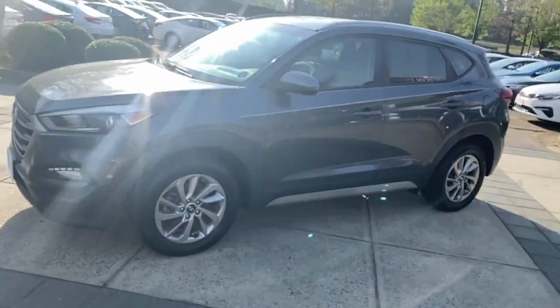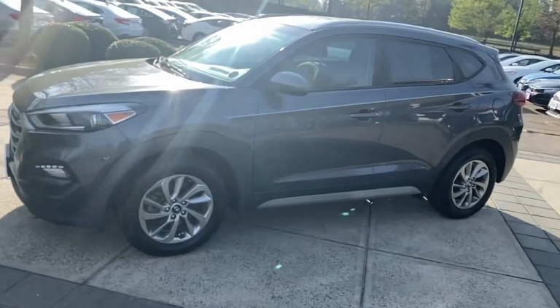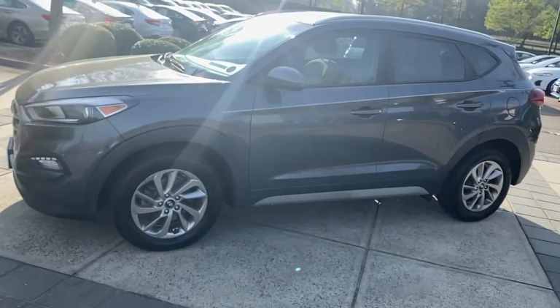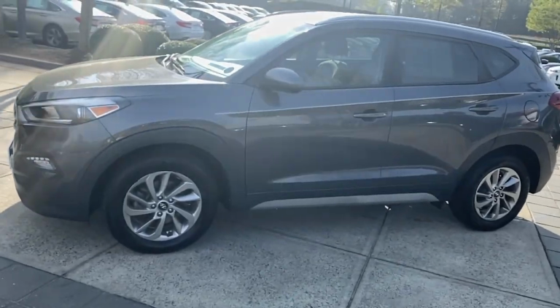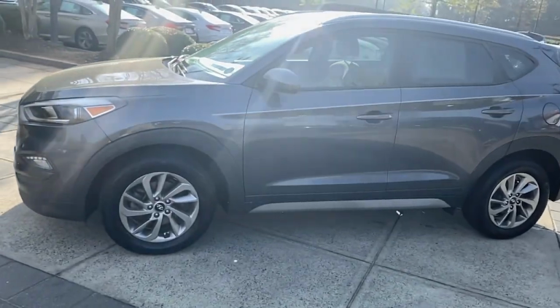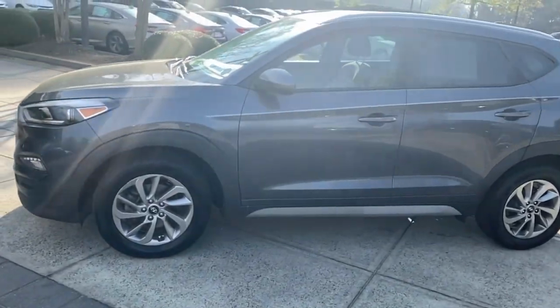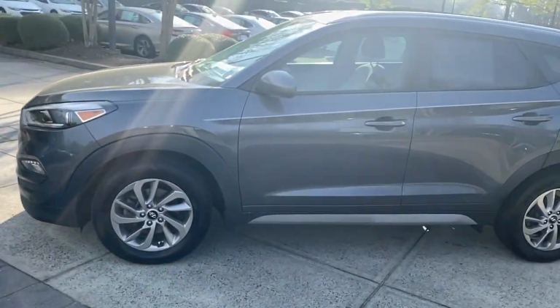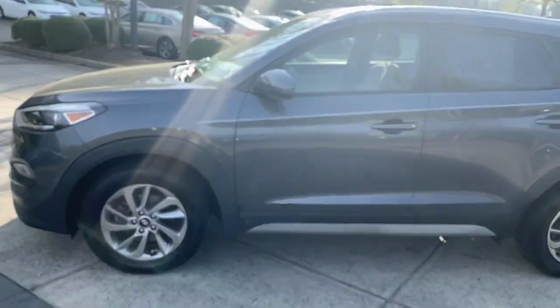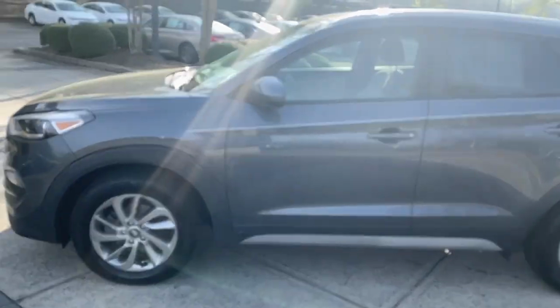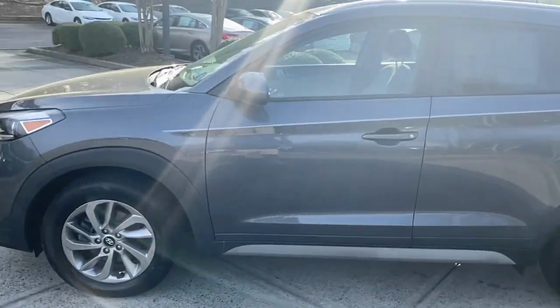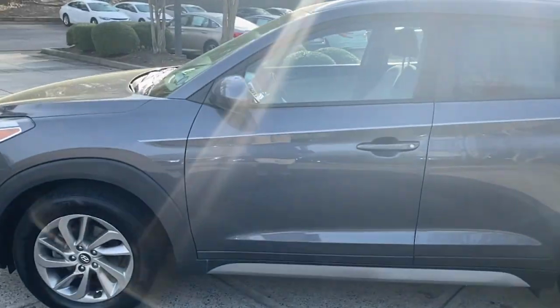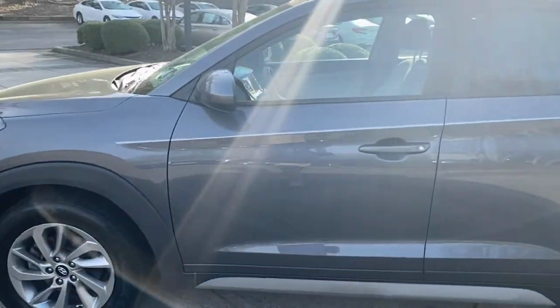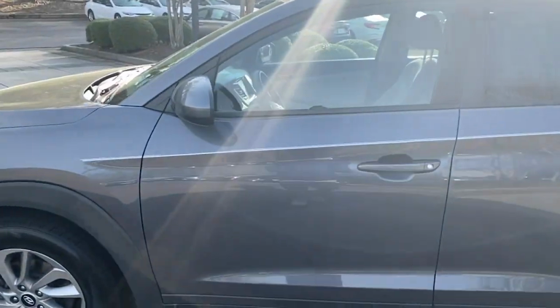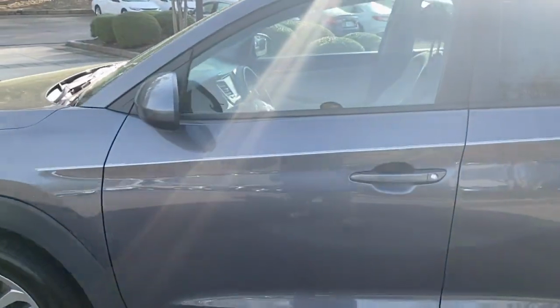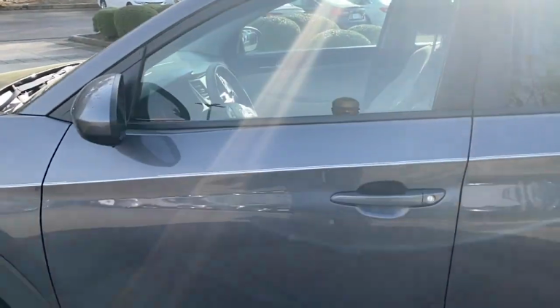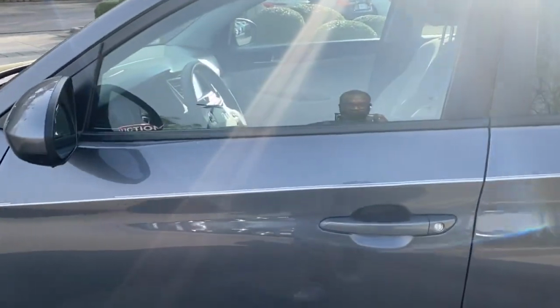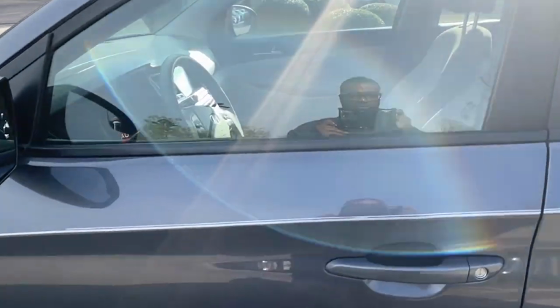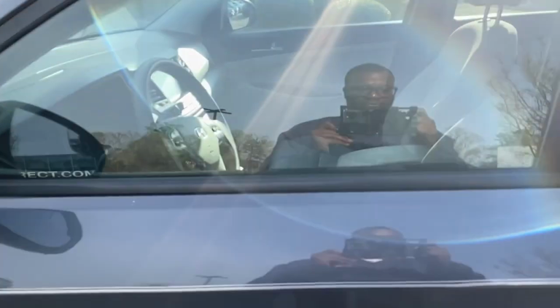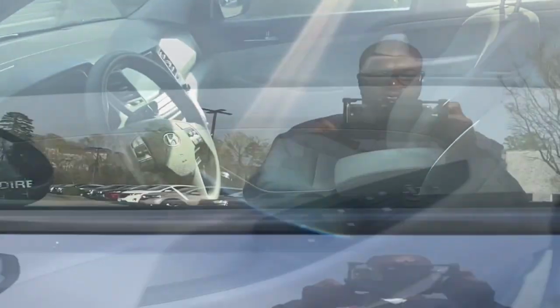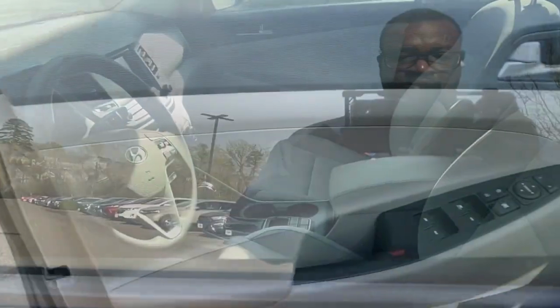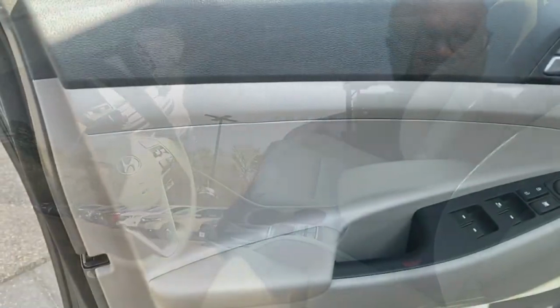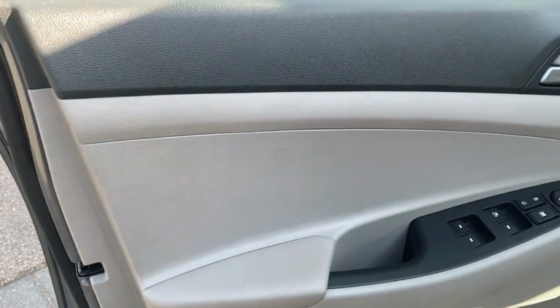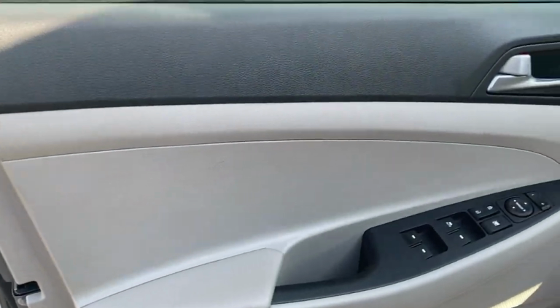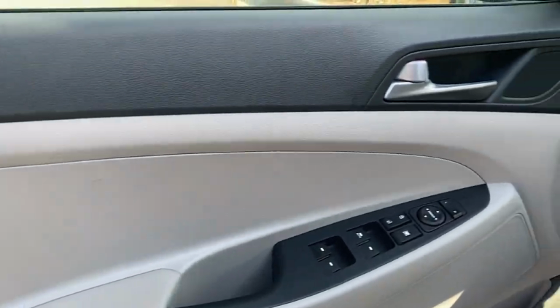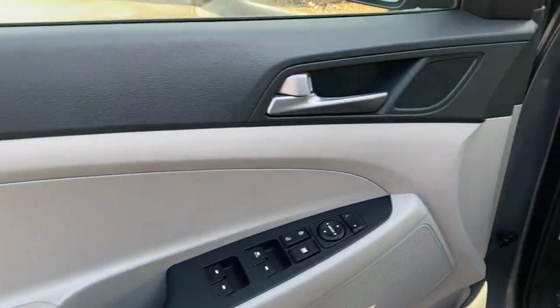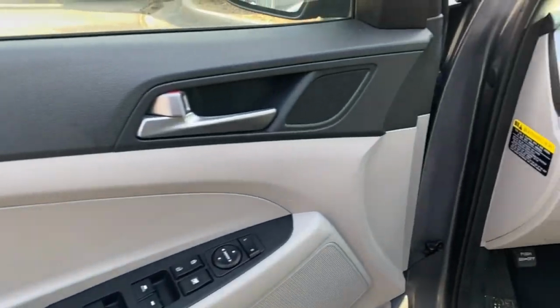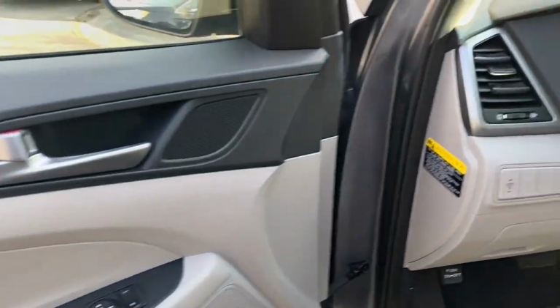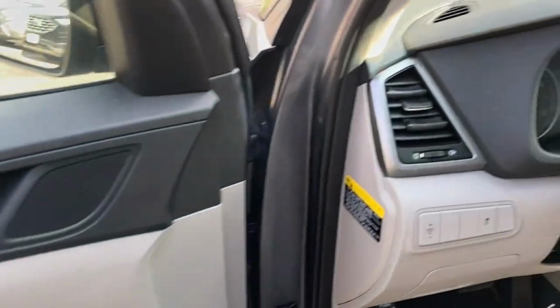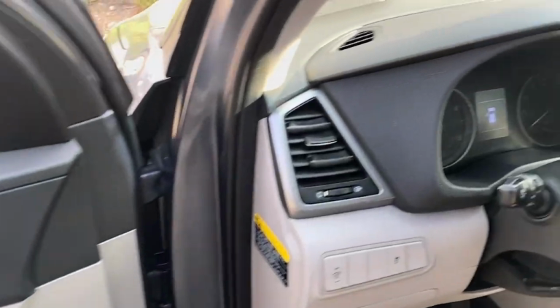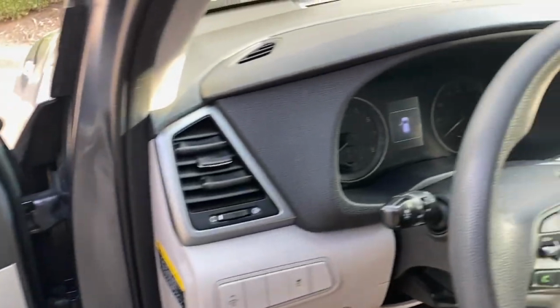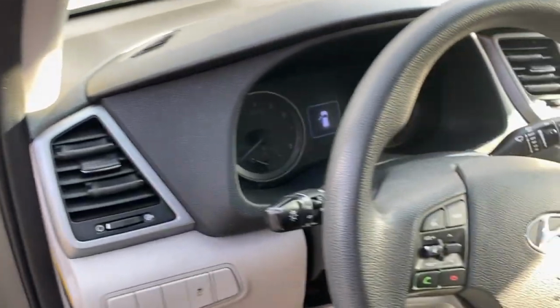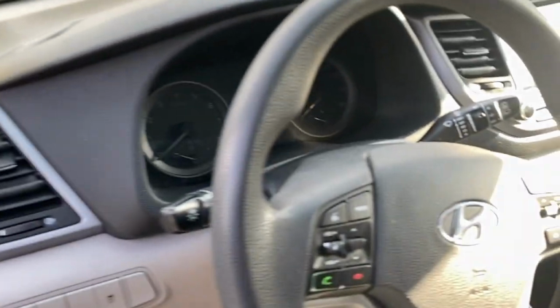Meticulously constructed, smooth riding, and equipped with standard driver assist safety features, this compact crossover has what you need to get the most out of every drive.